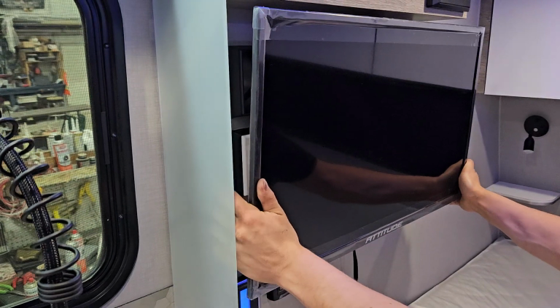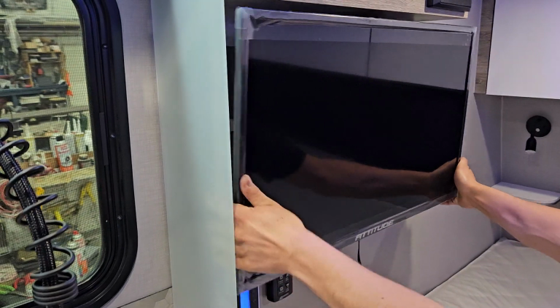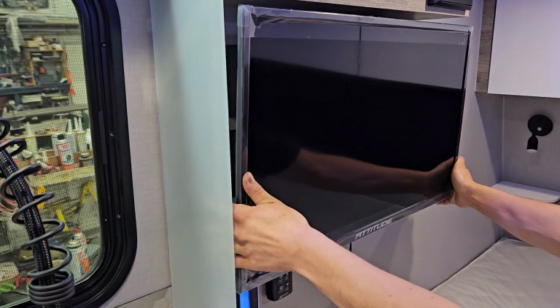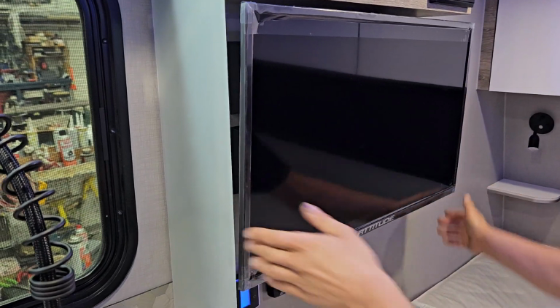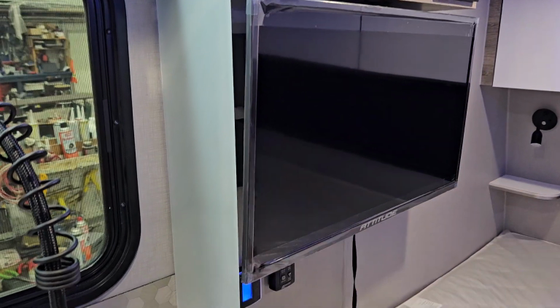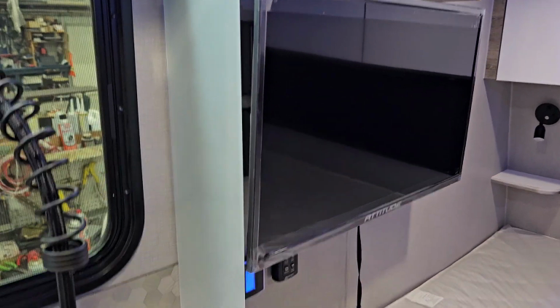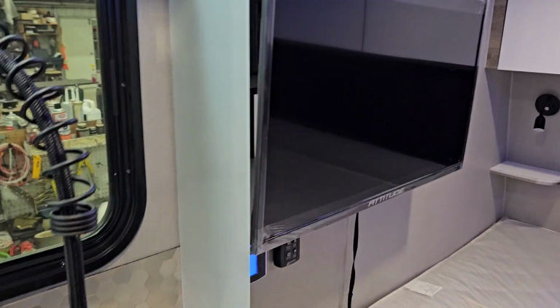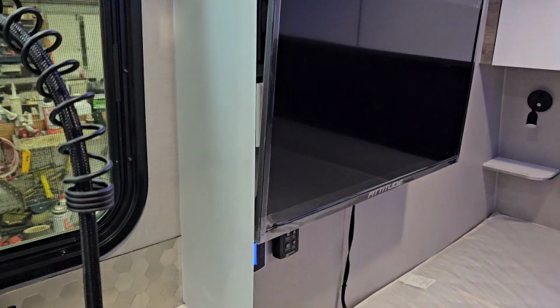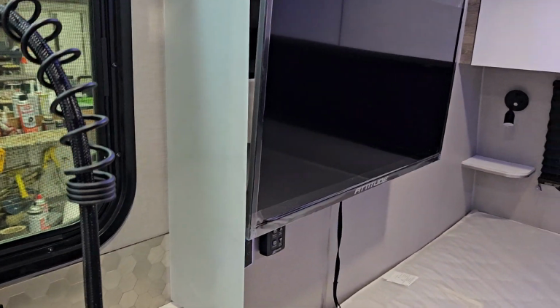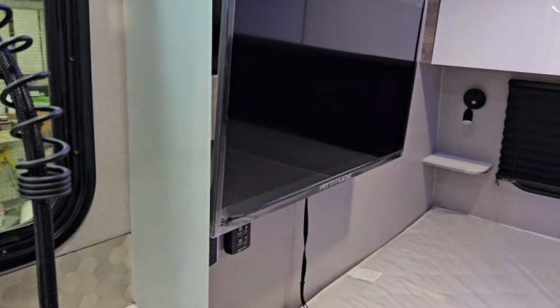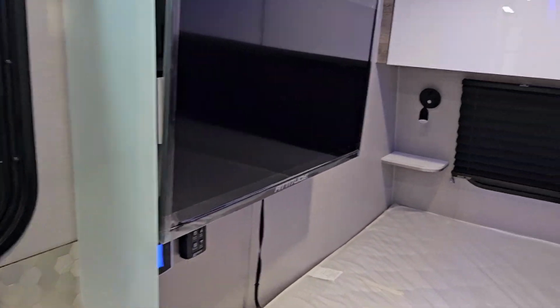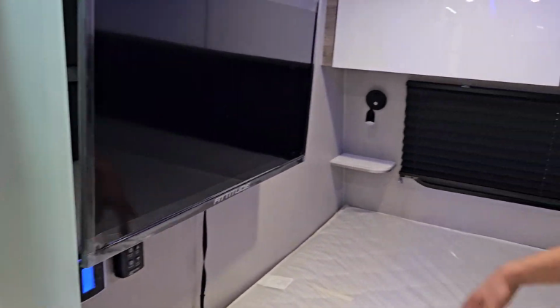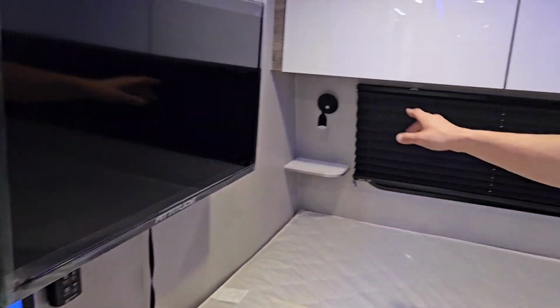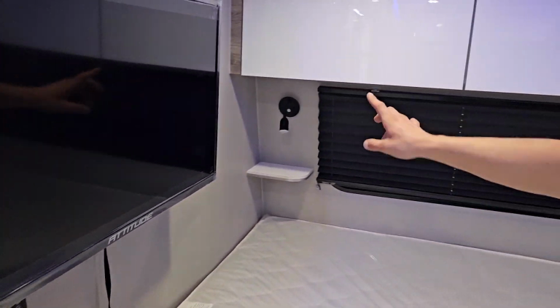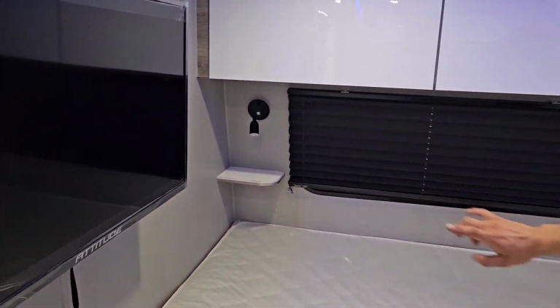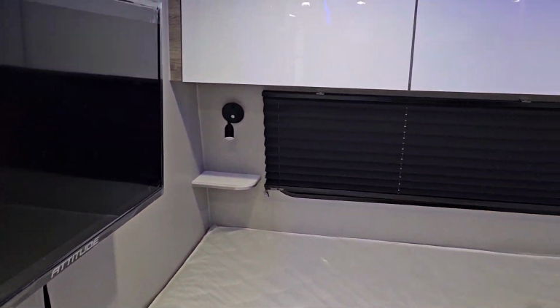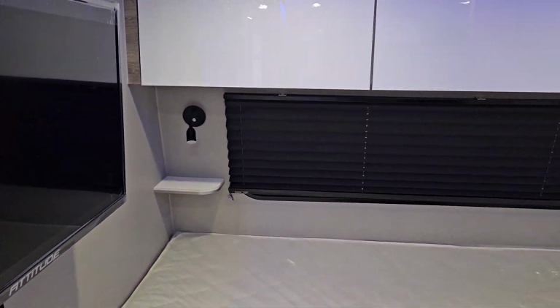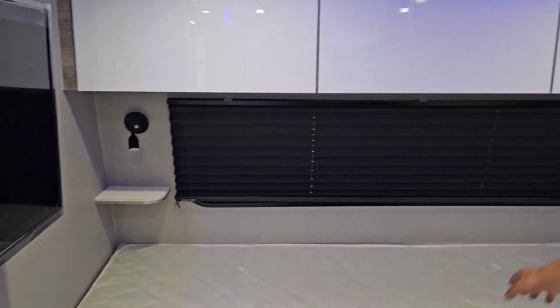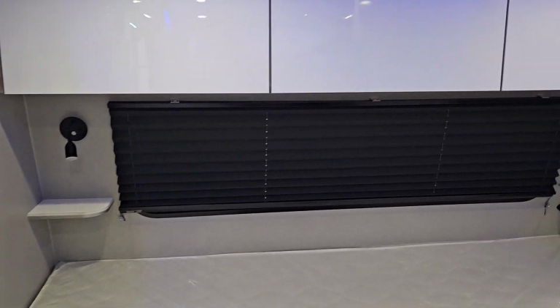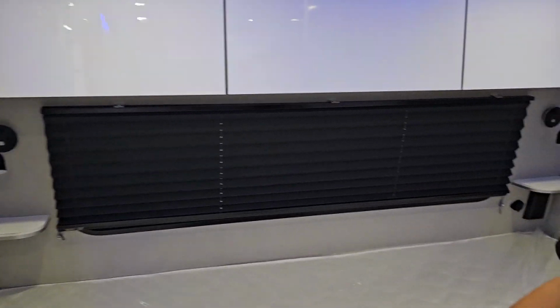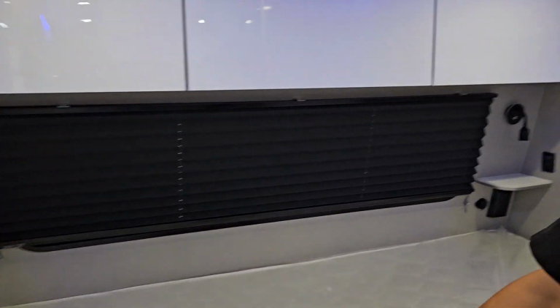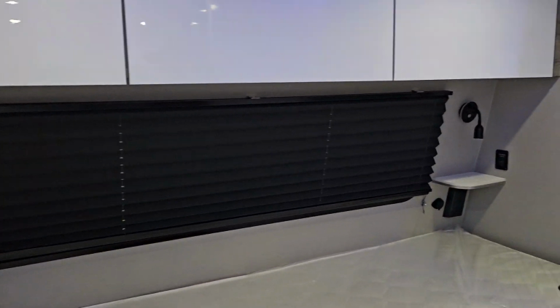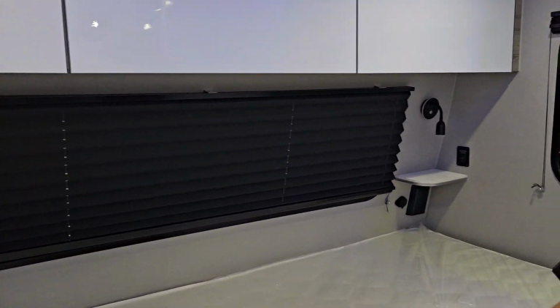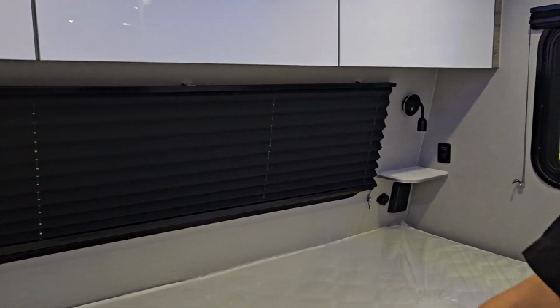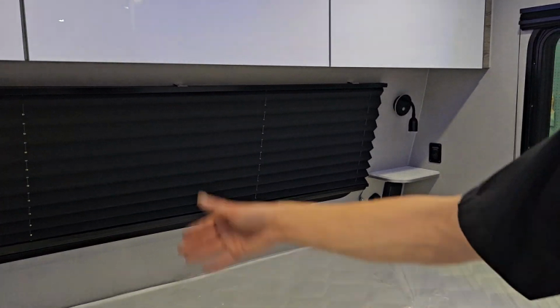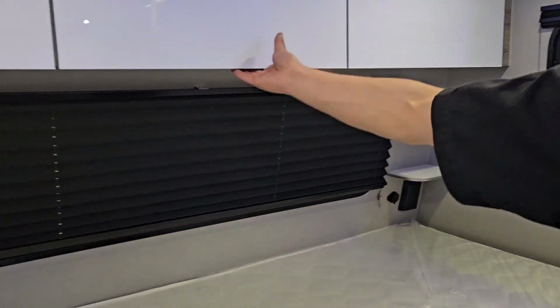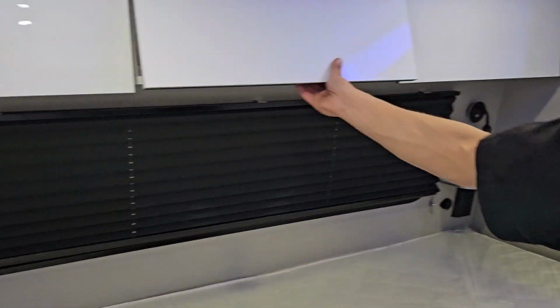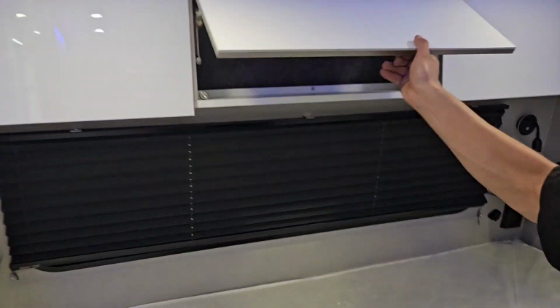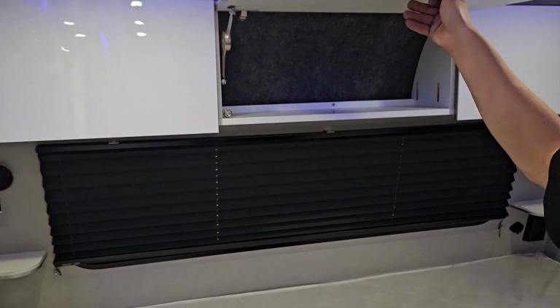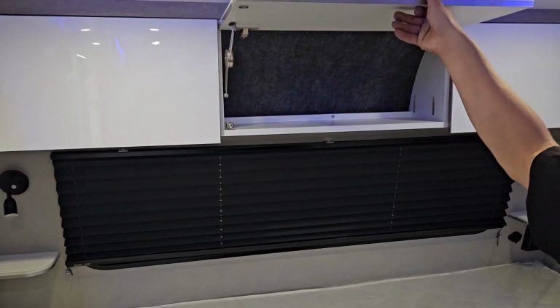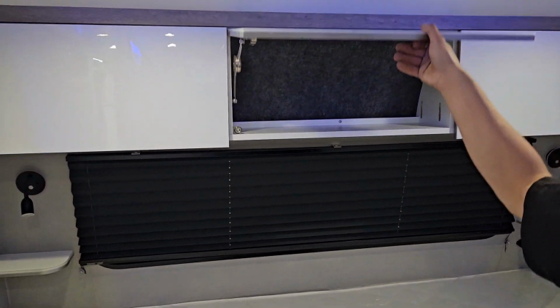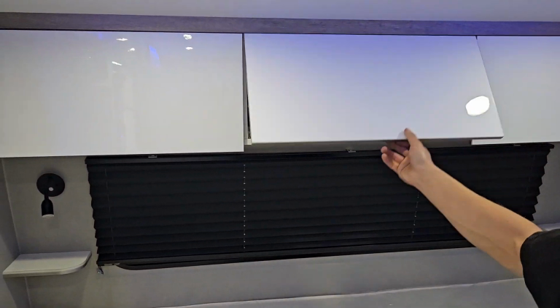To tuck the TV back away, just press it in until it clicks — that's it, locked in. In the back corner you get the same sort of little accent lights there, just a little touch pad, and there's open storage.